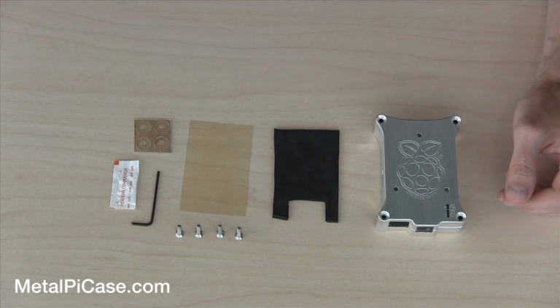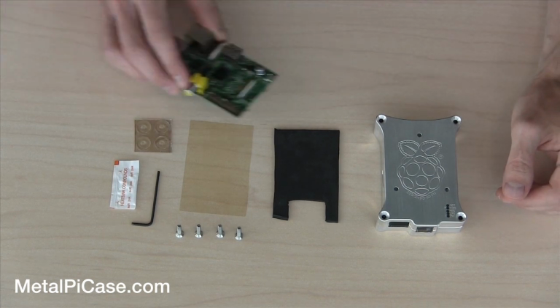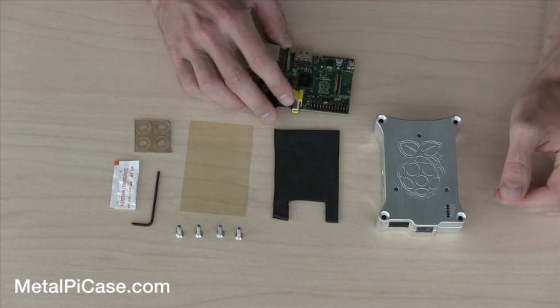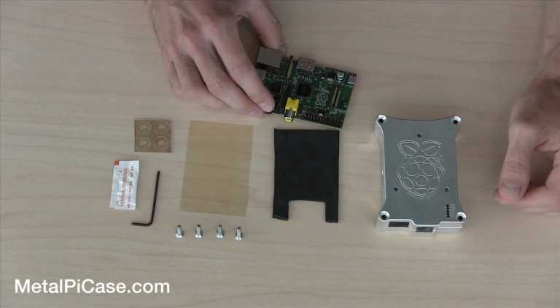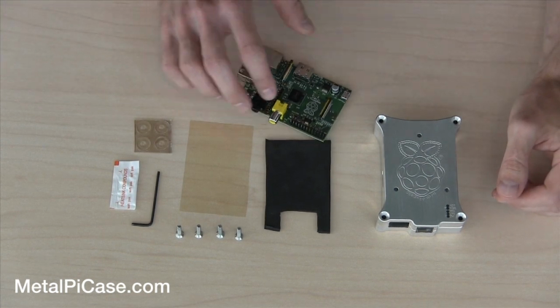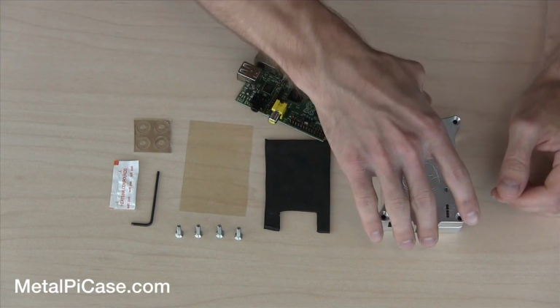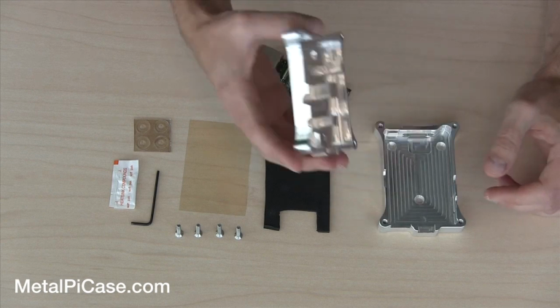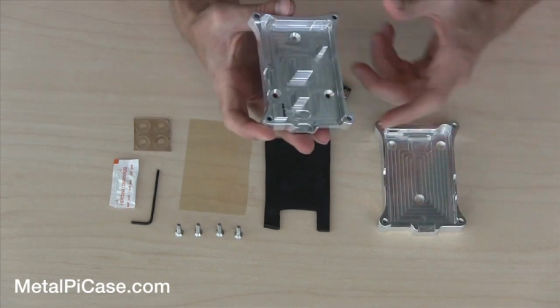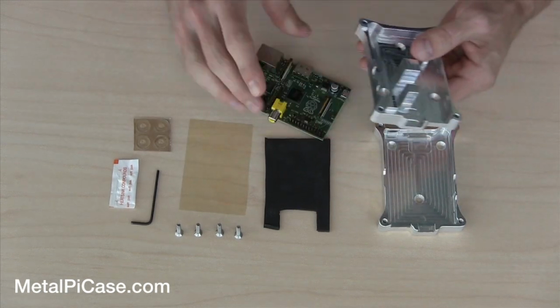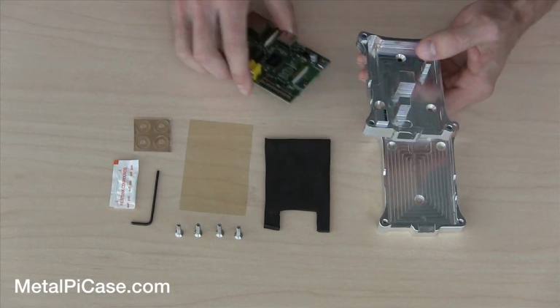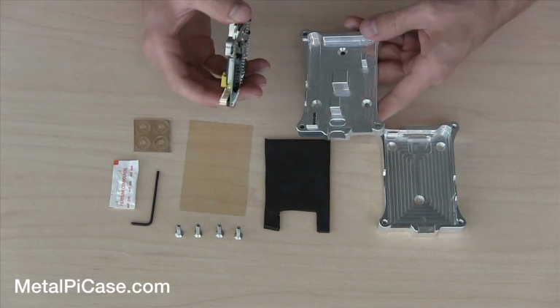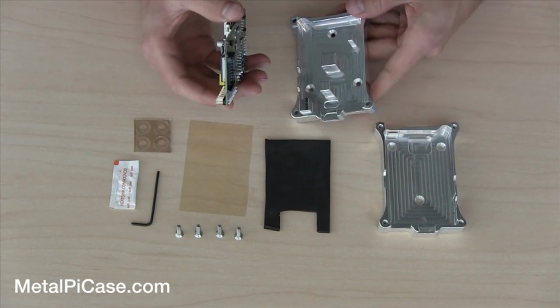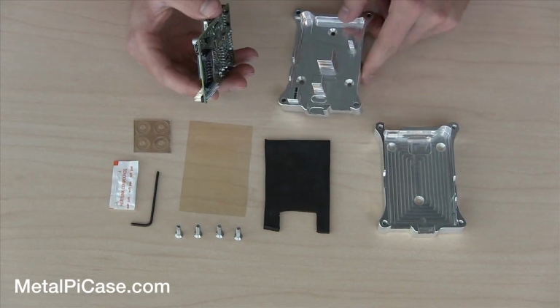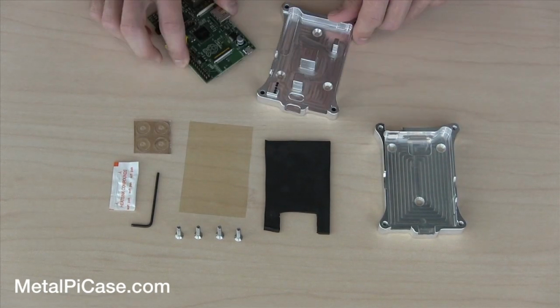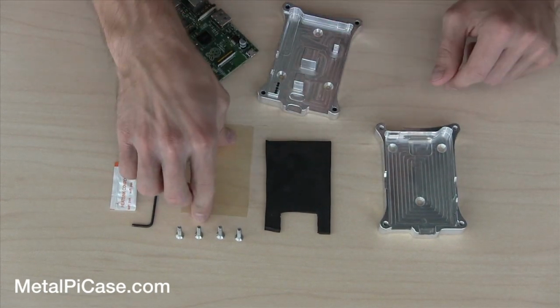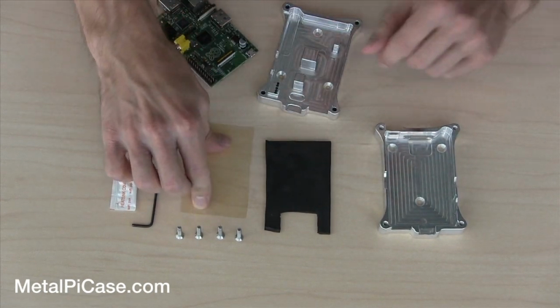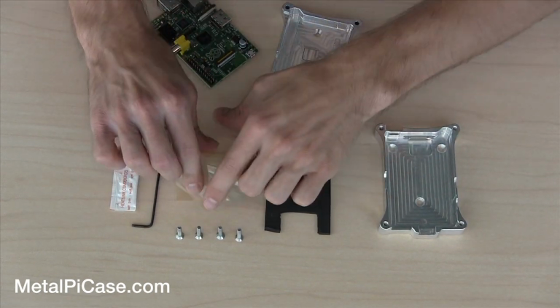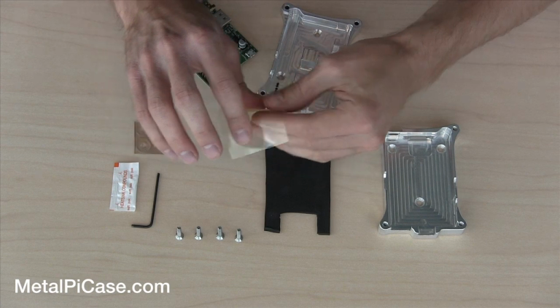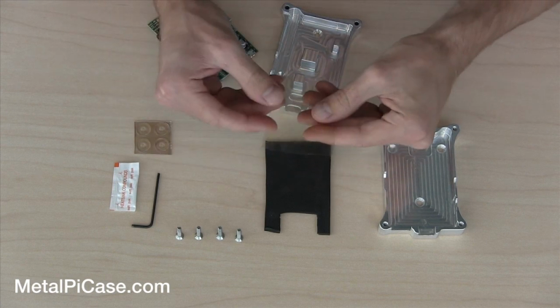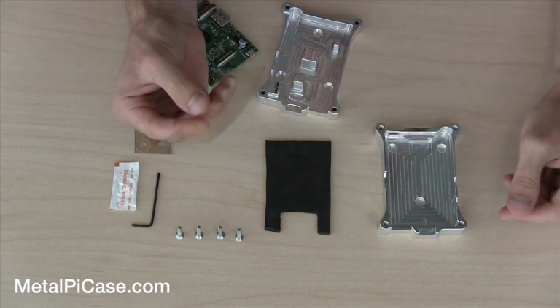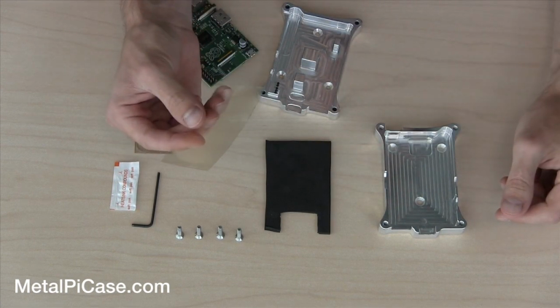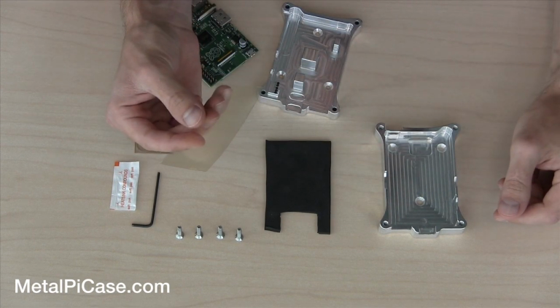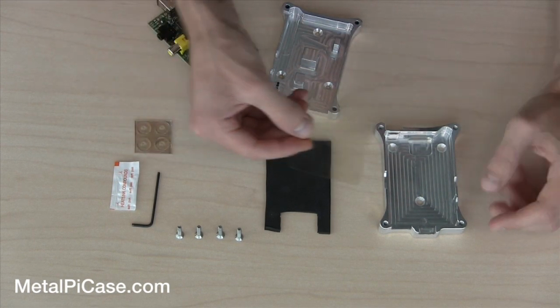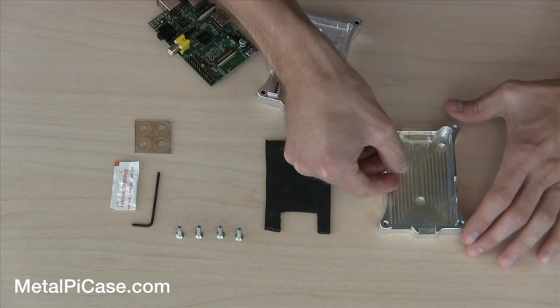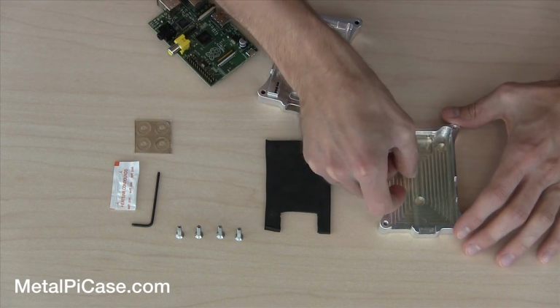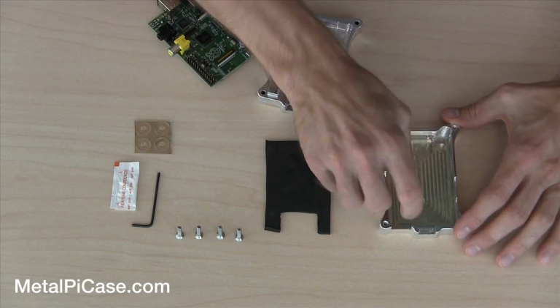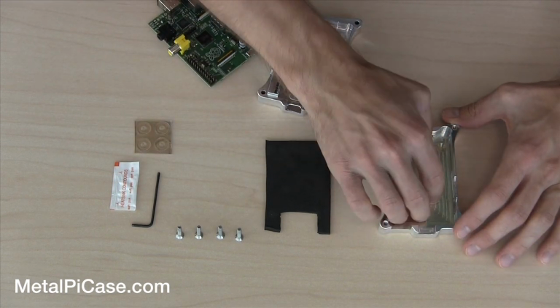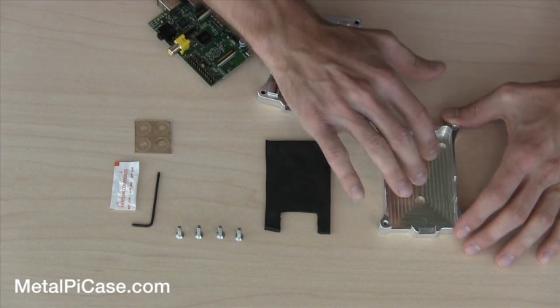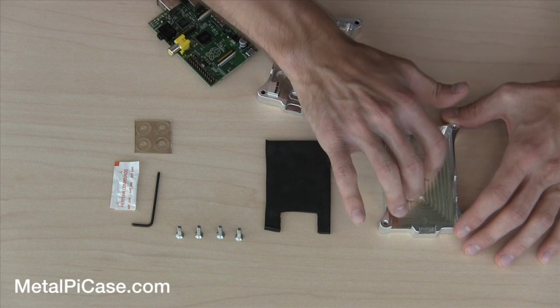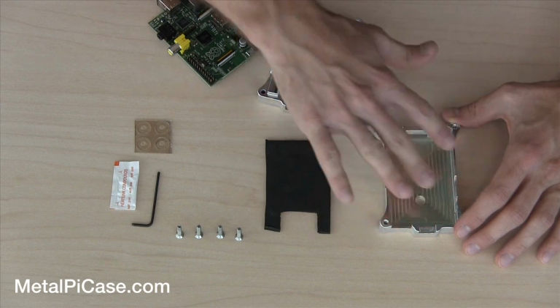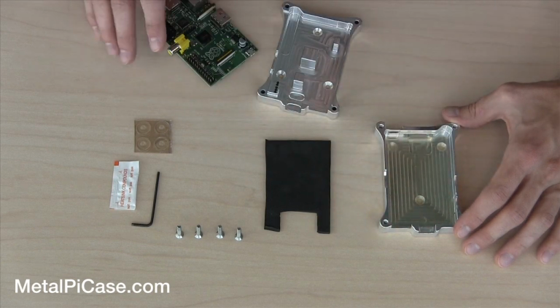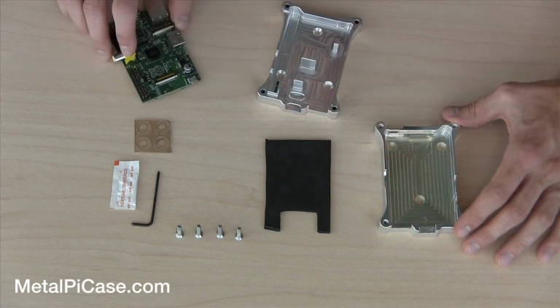So let's pull out our Raspberry Pi here and start putting this together. First things first, we're going to take our plastic insulating piece and this is going to go in the bottom right here. This is going to keep your Pi from touching any of the metal.